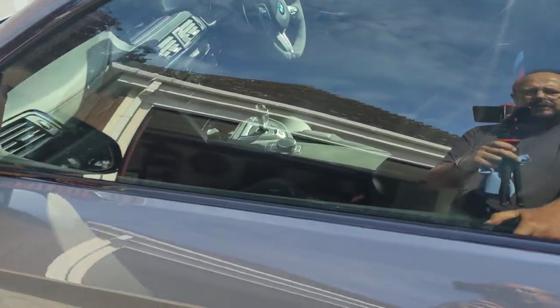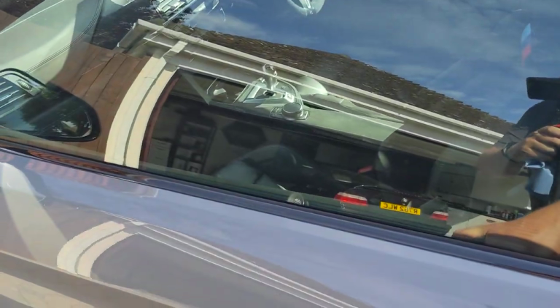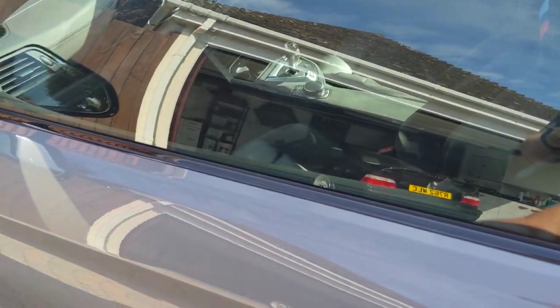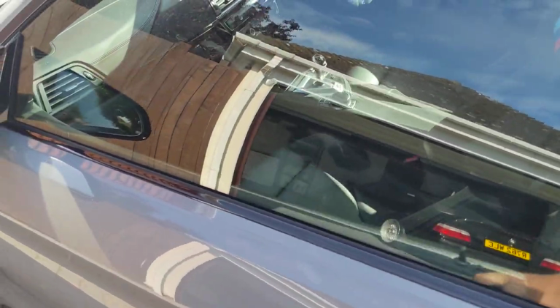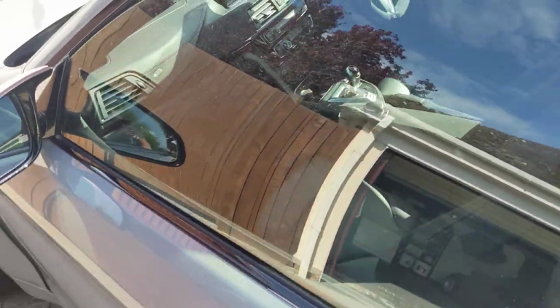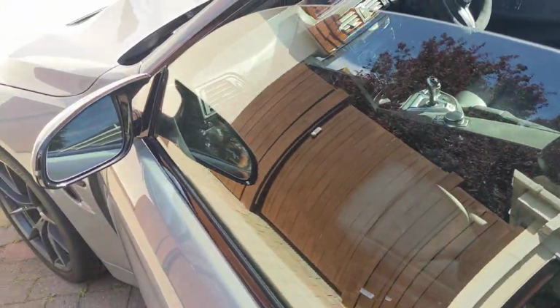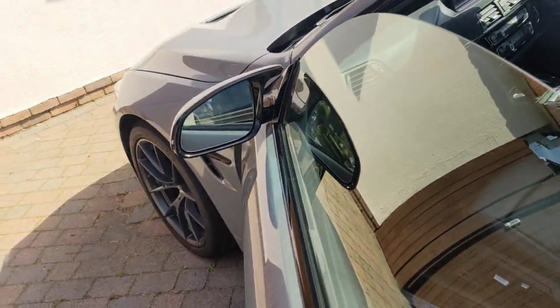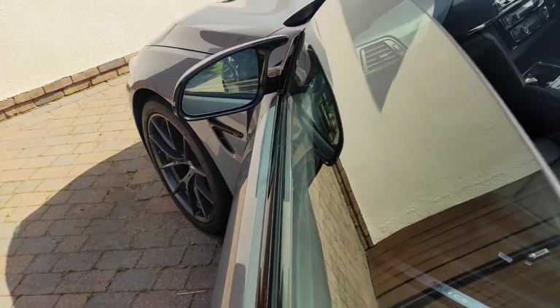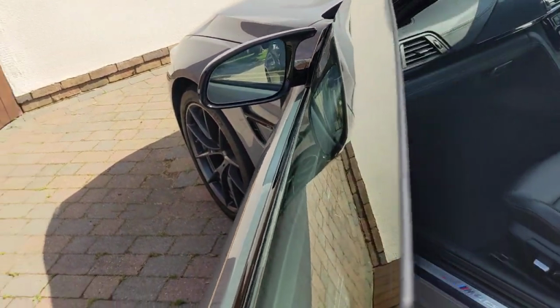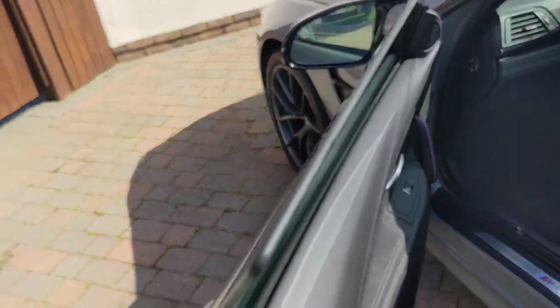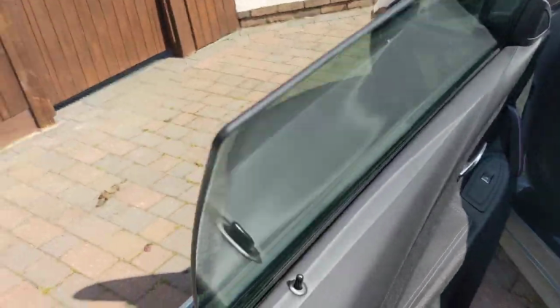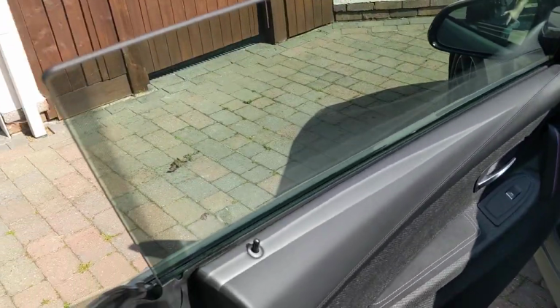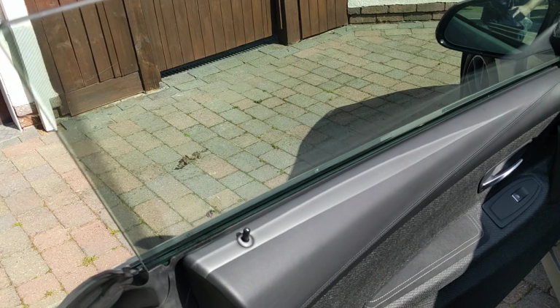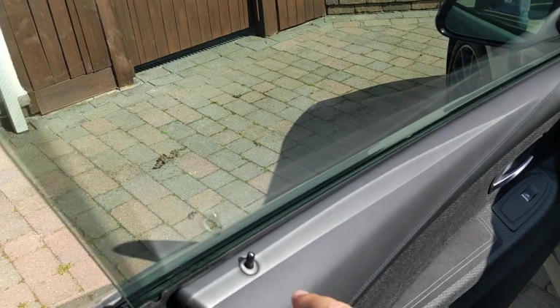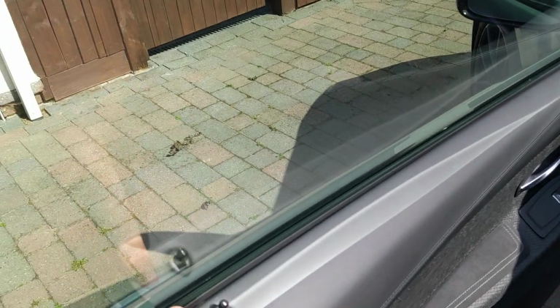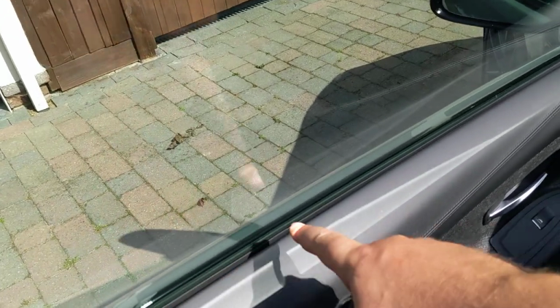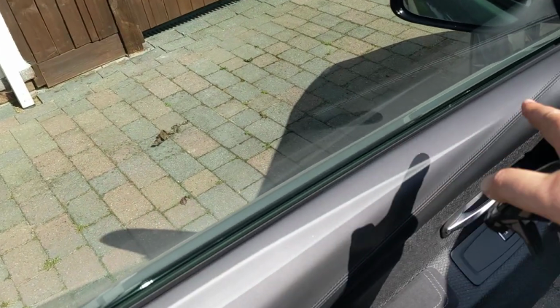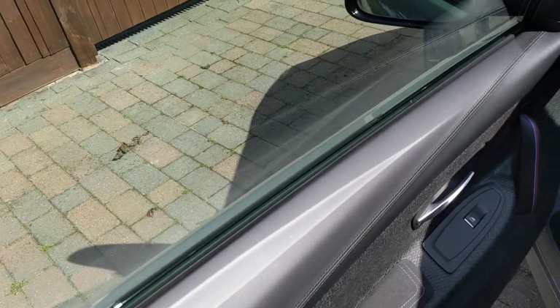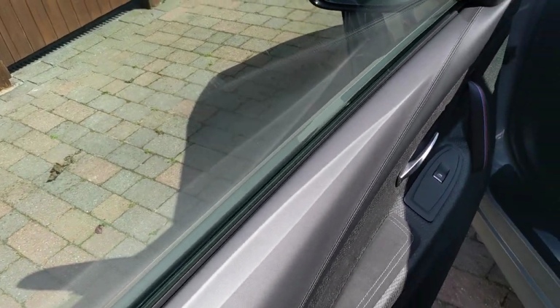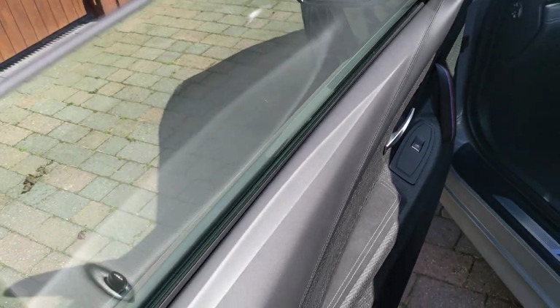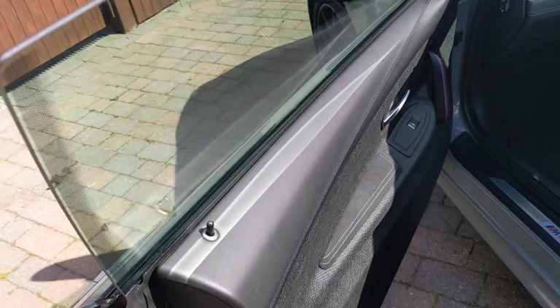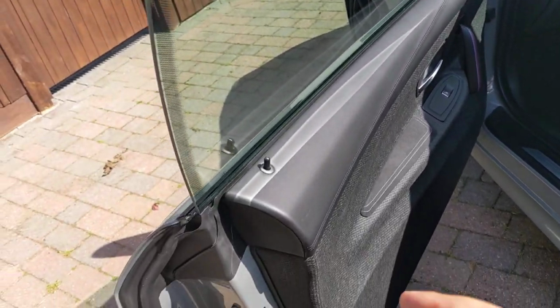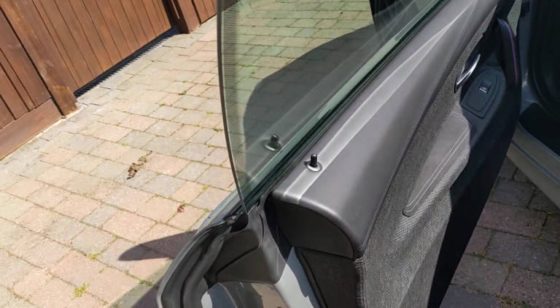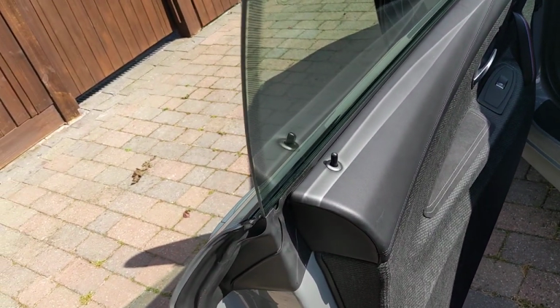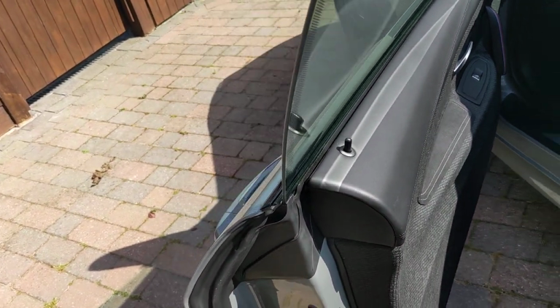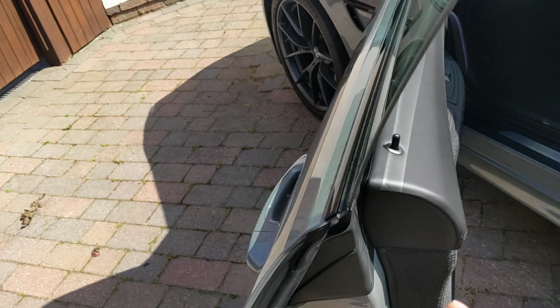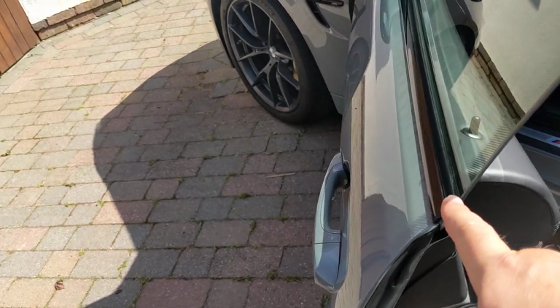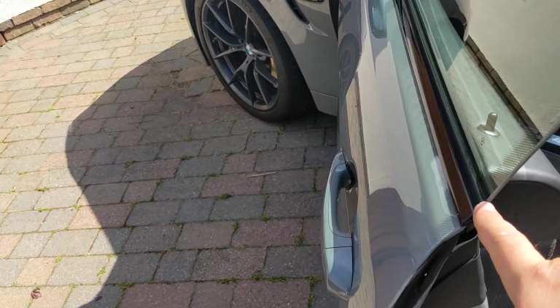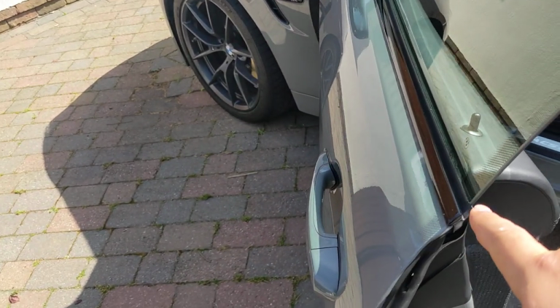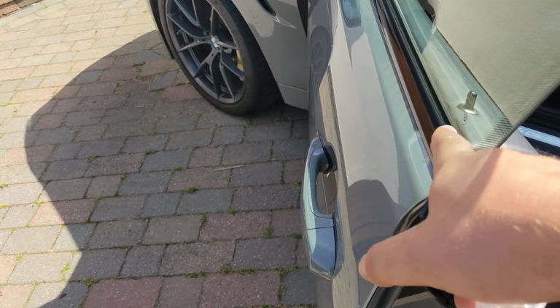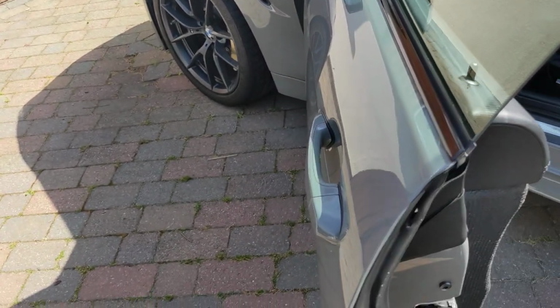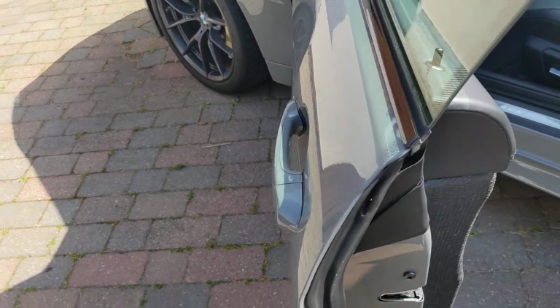When you open the door, the window drops down and then you don't get the true level. So when you're cleaning it on the inside and the outside, it then goes up a bit and you get a bit that you missed.